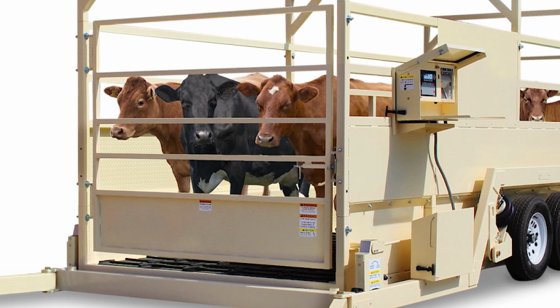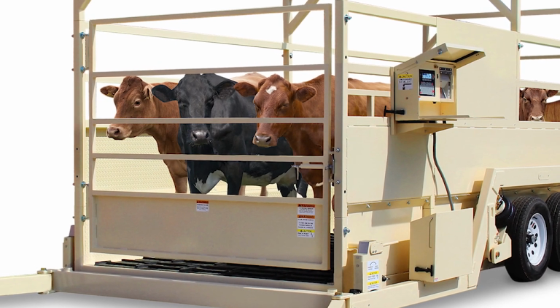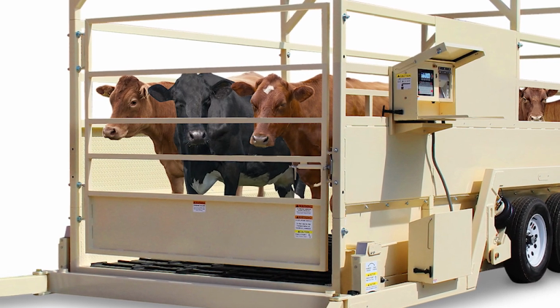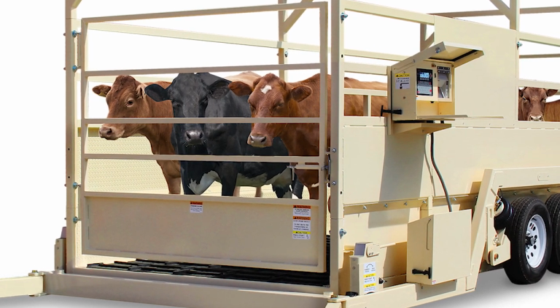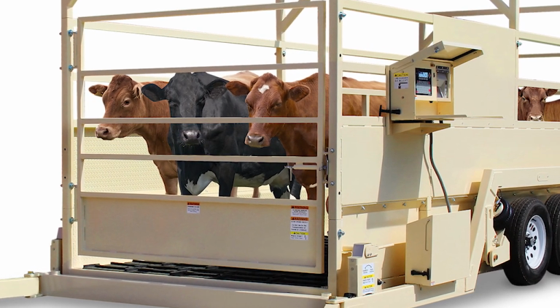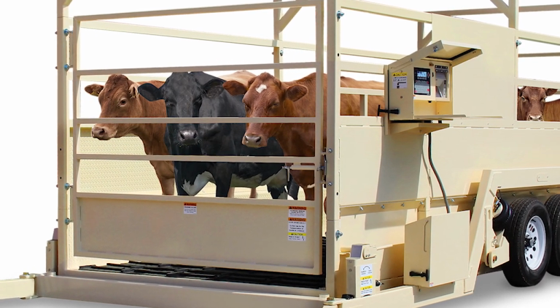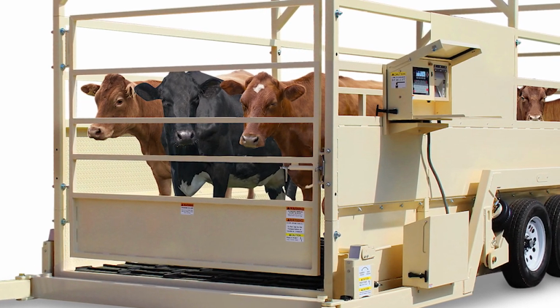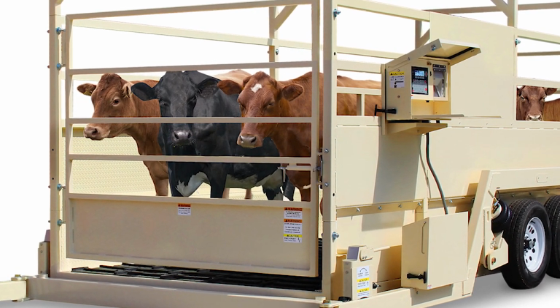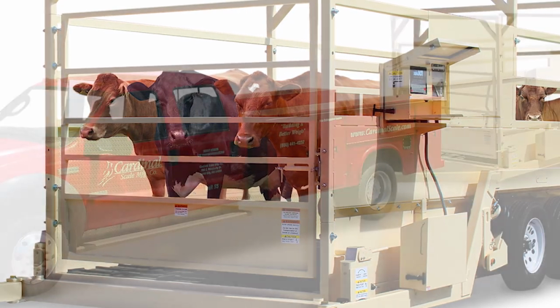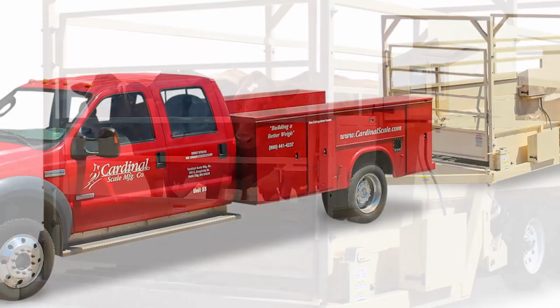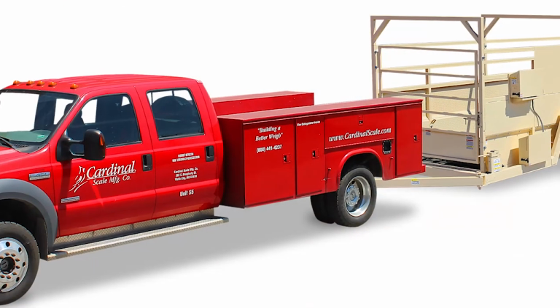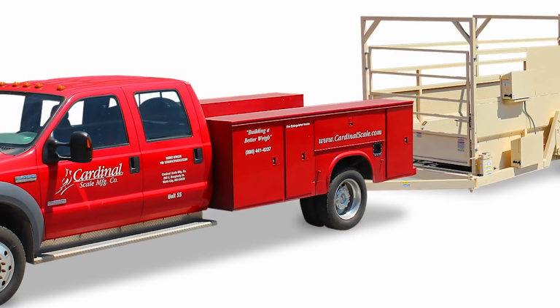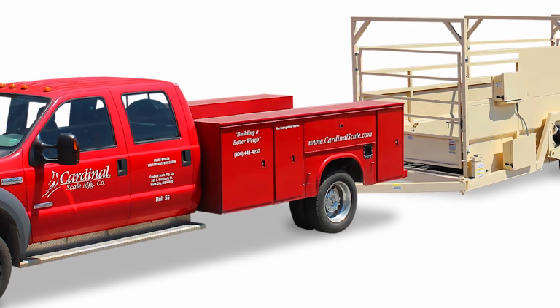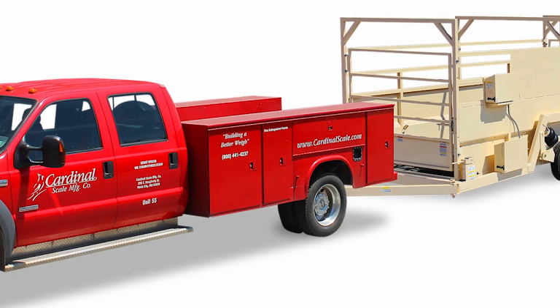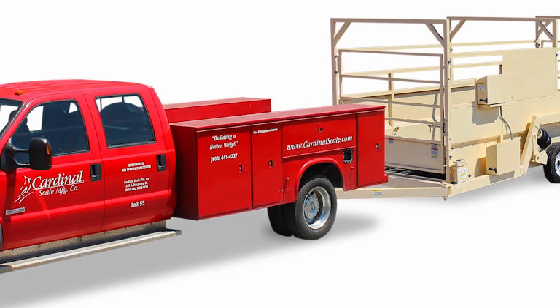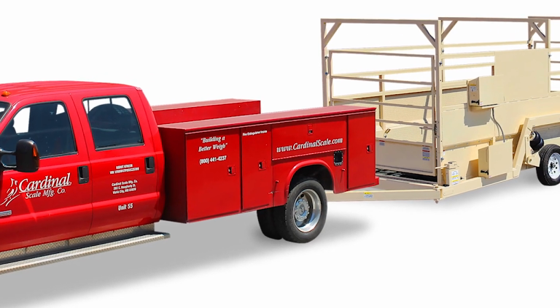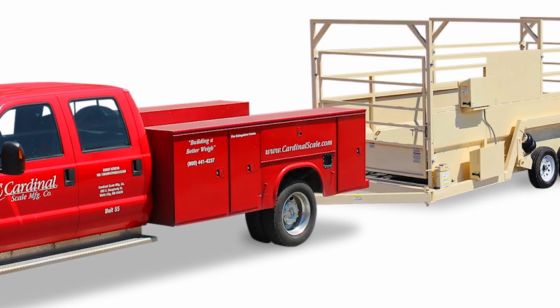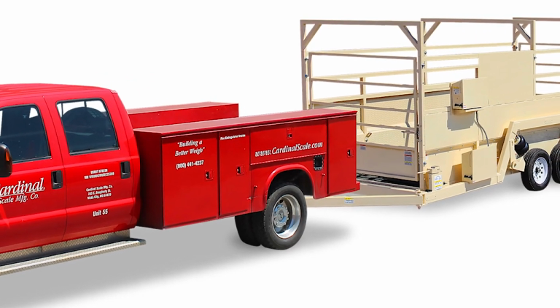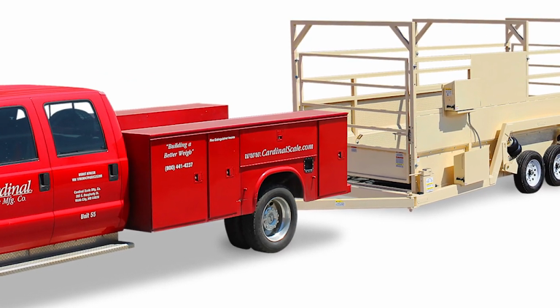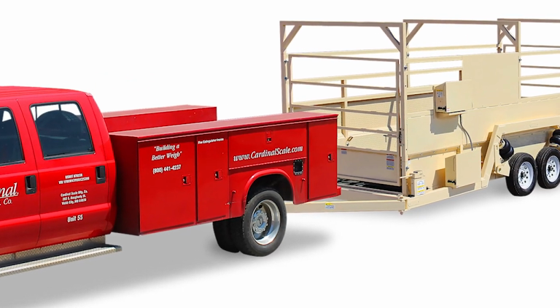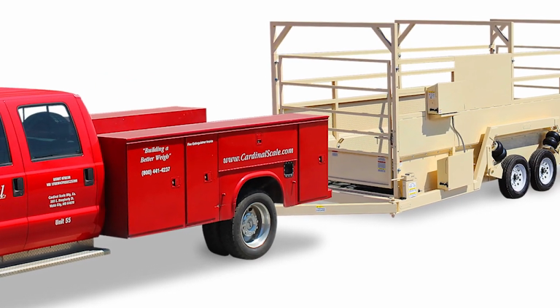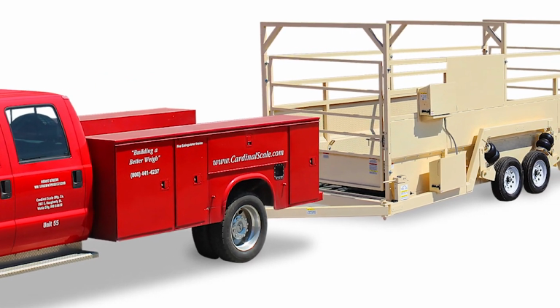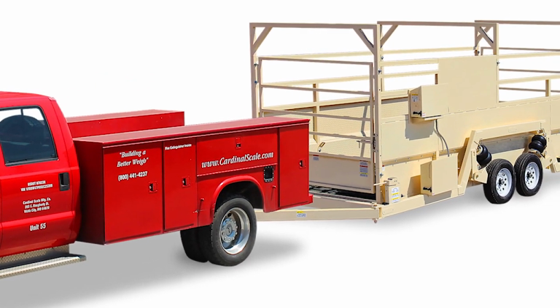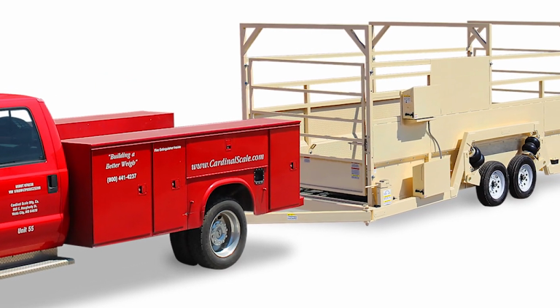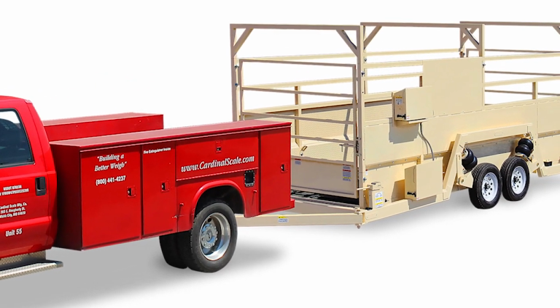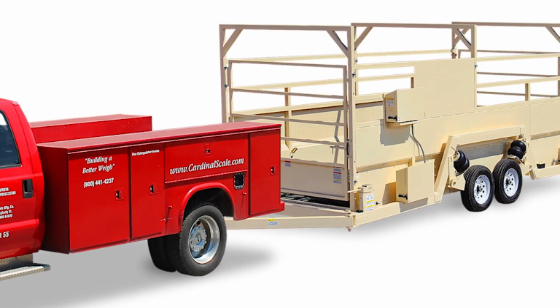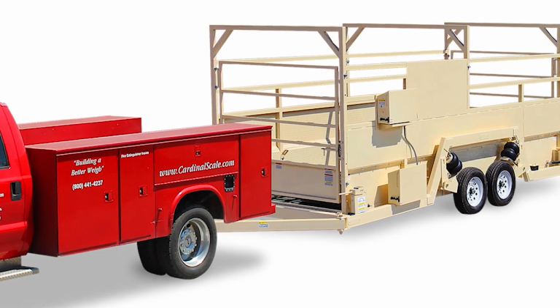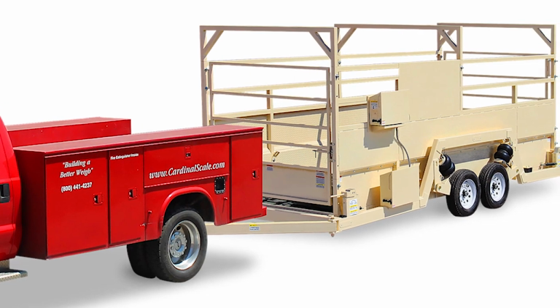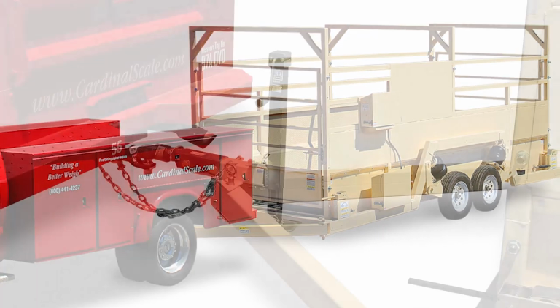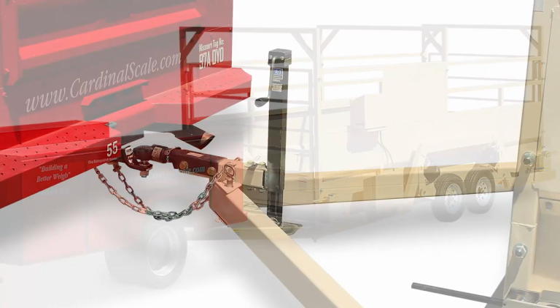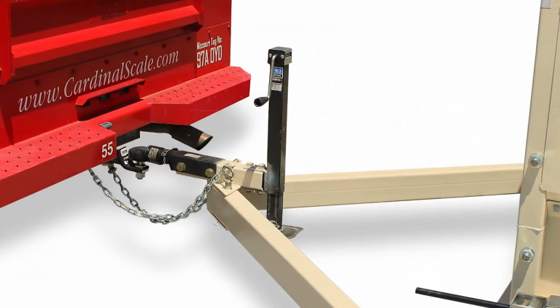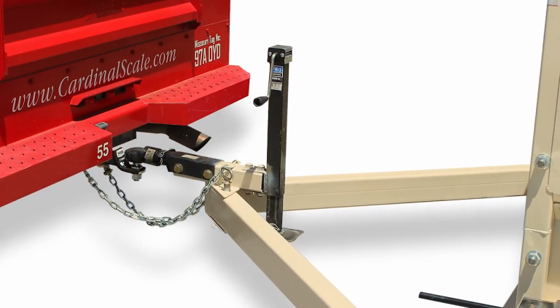The LSM Mobile Livestock Scale is built to move your weighing process to the cattle in order to minimize shrink from stress on the animals, which can save thousands of dollars in going from the field directly to the buyer.